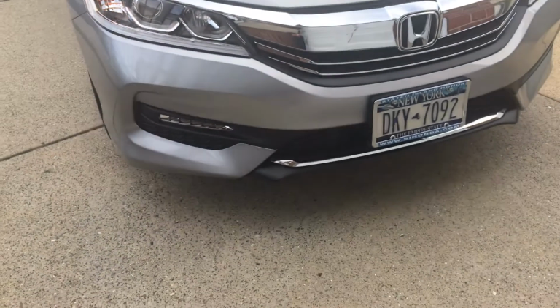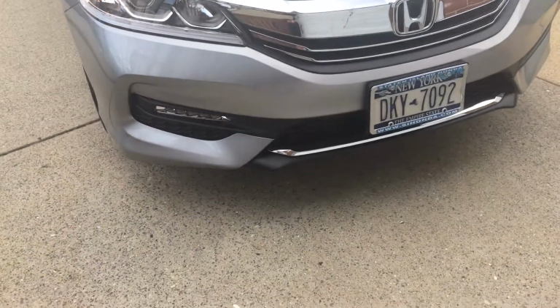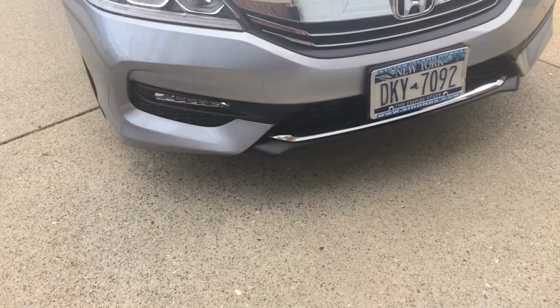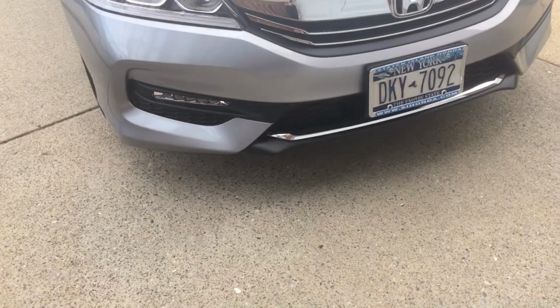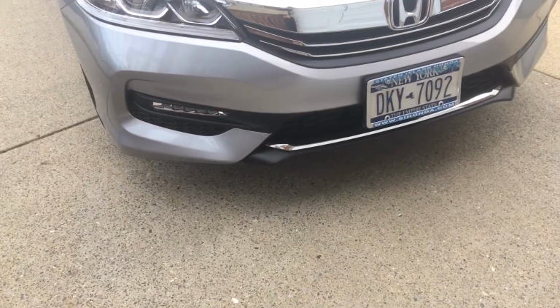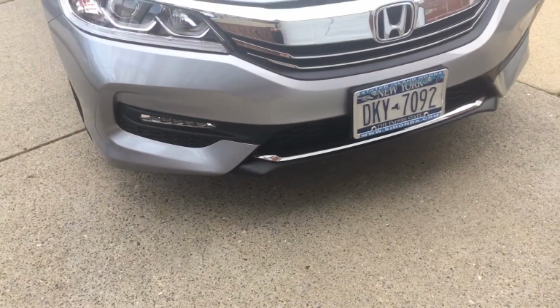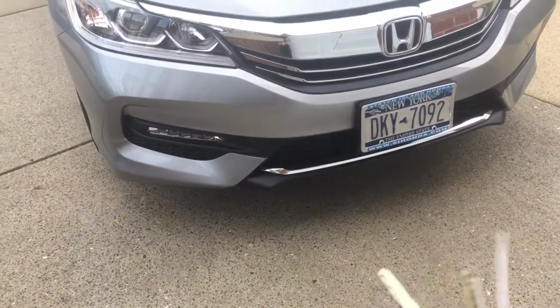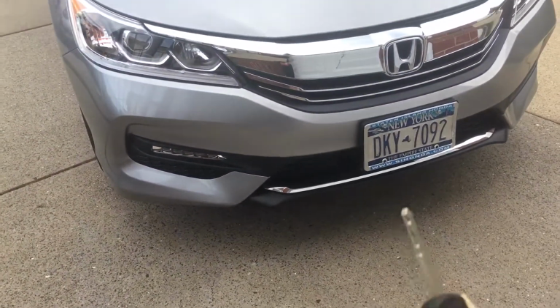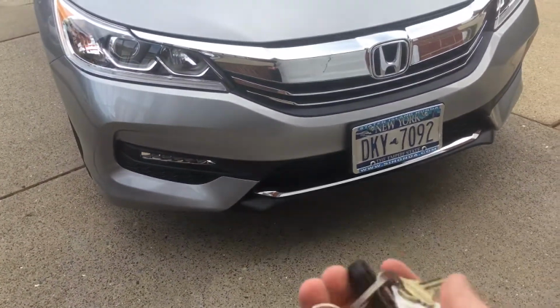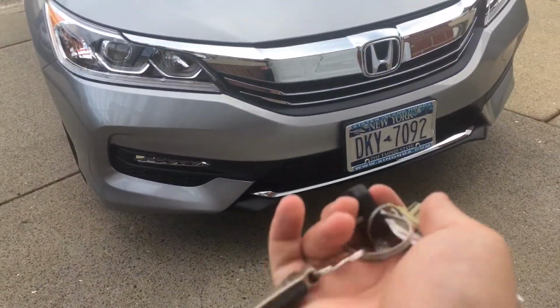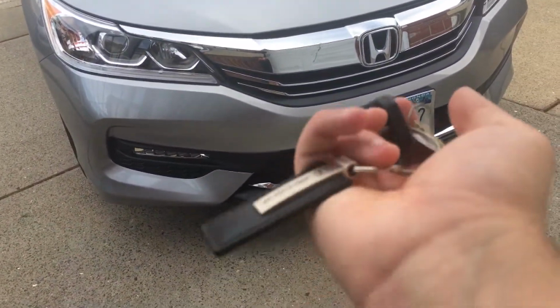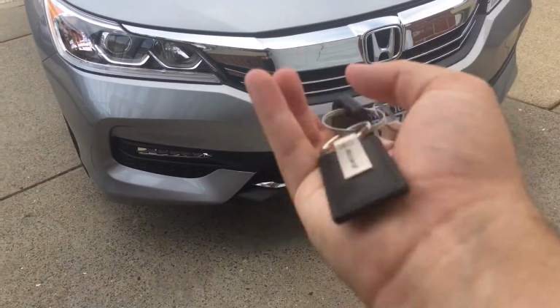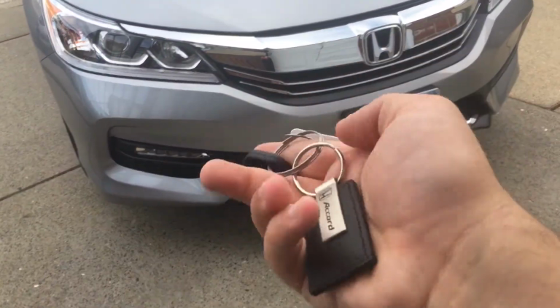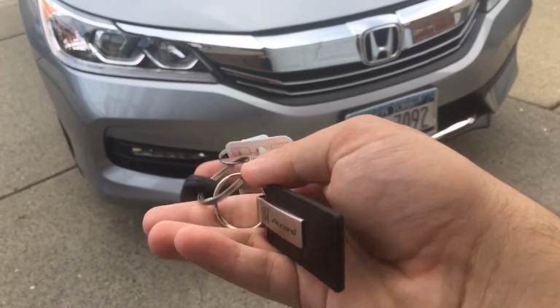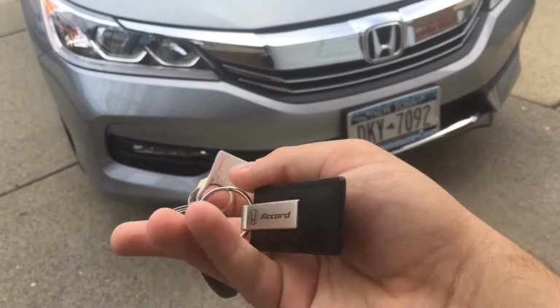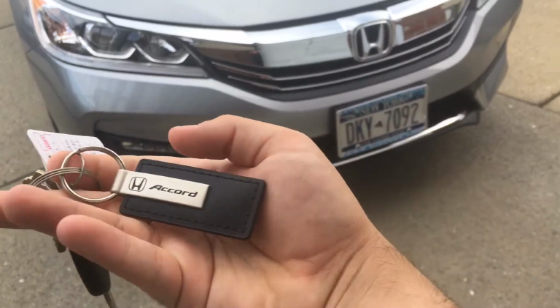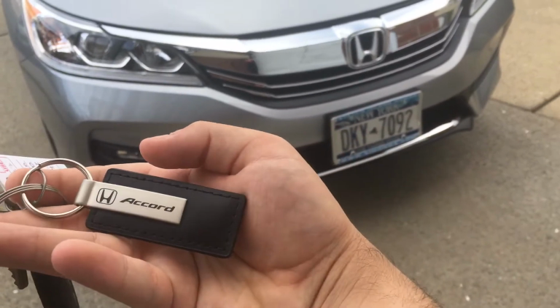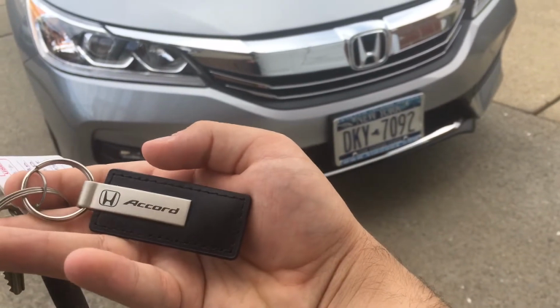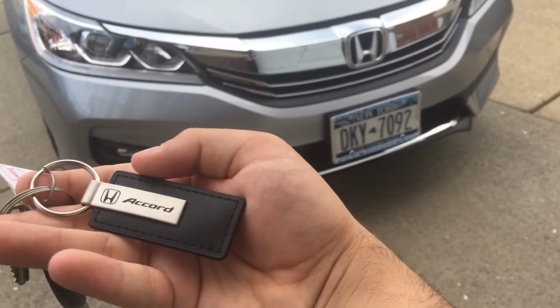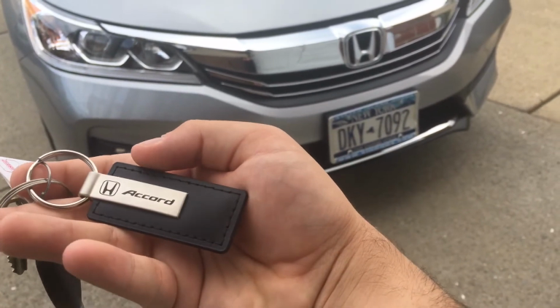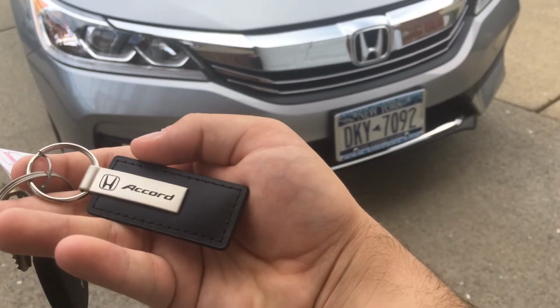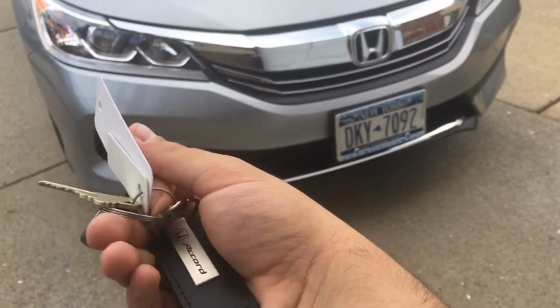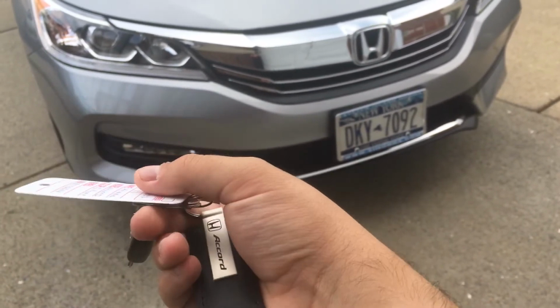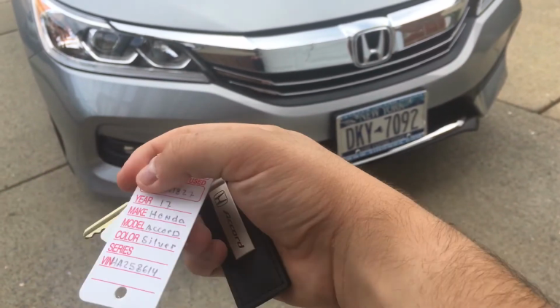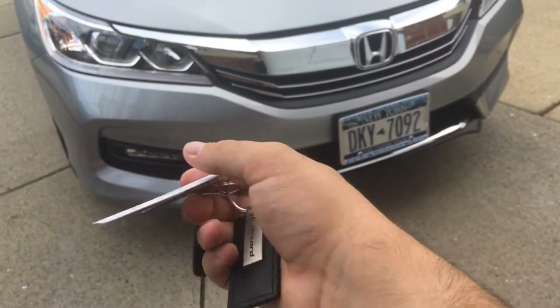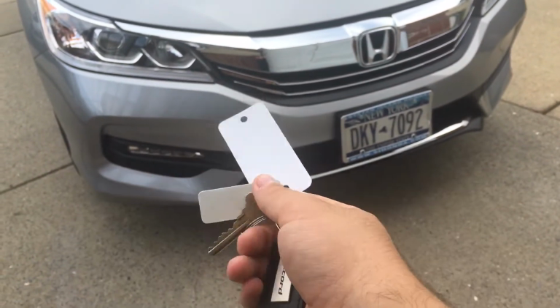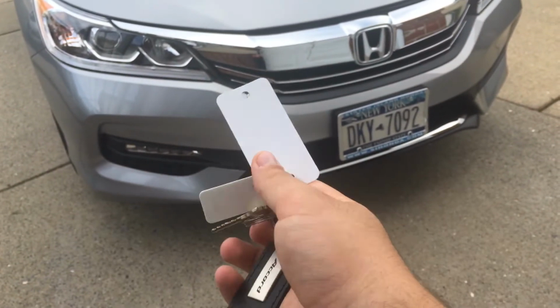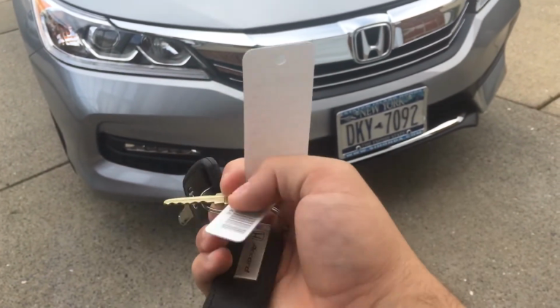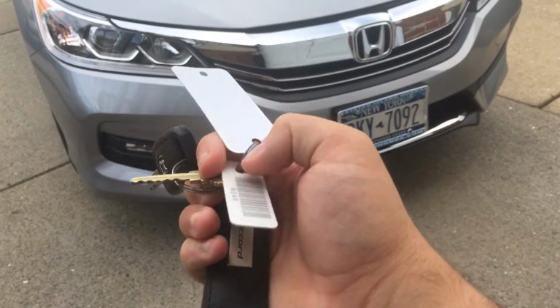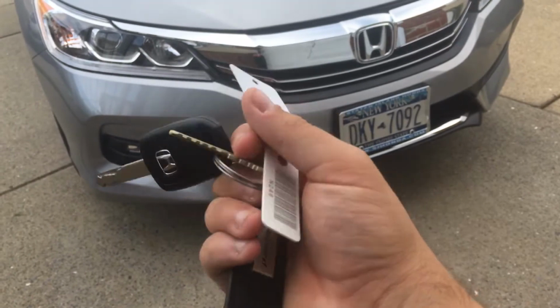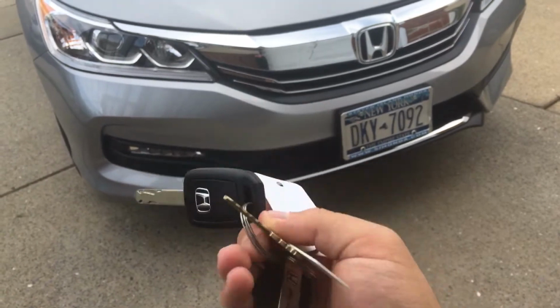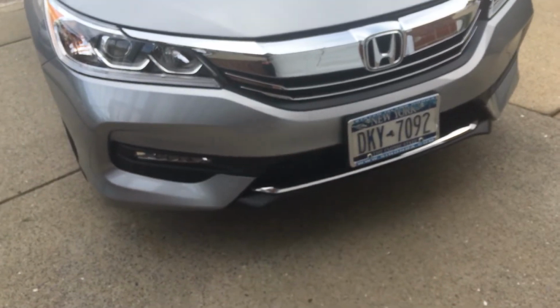You can unlock it. So on the key — this is kind of my key. I bought this Accord thing on Amazon. Dealer tag and house key.